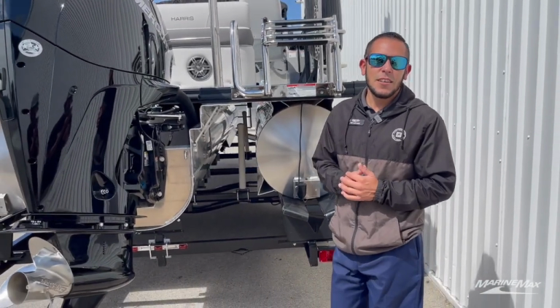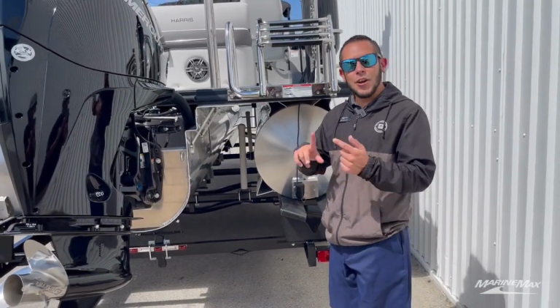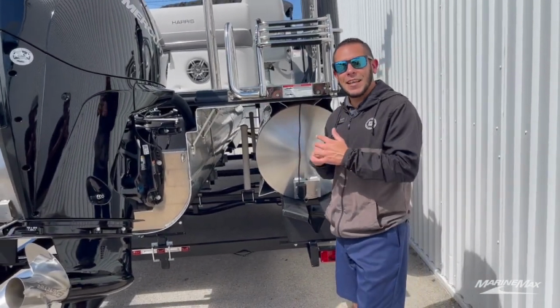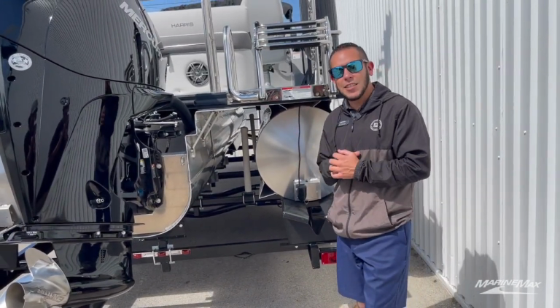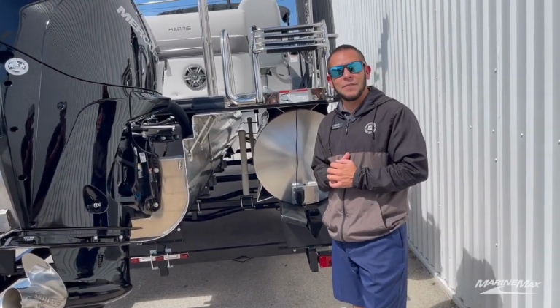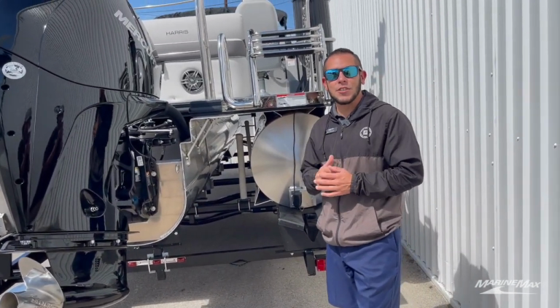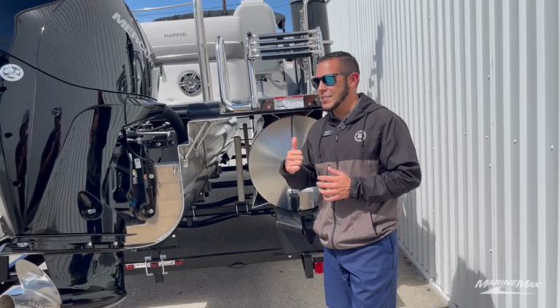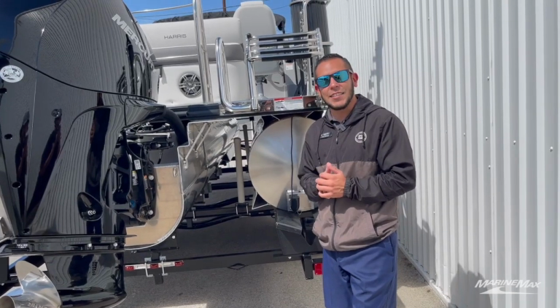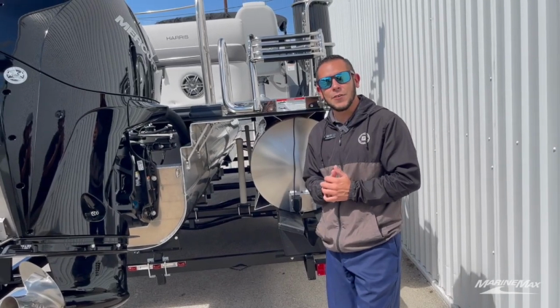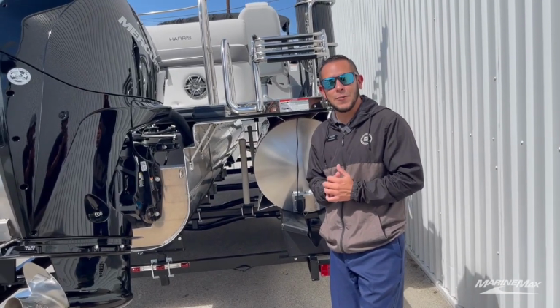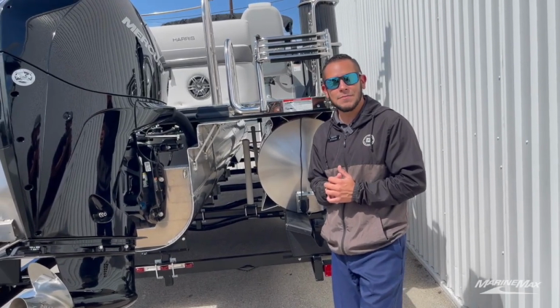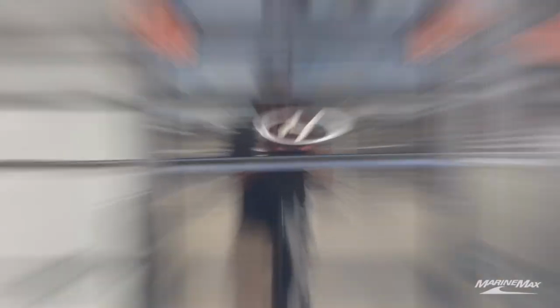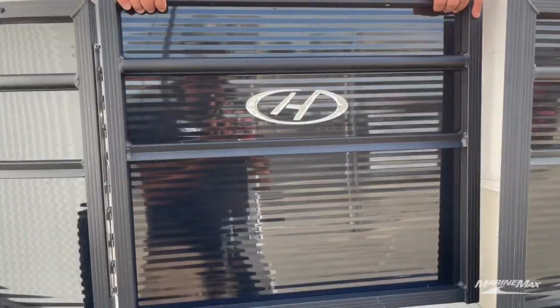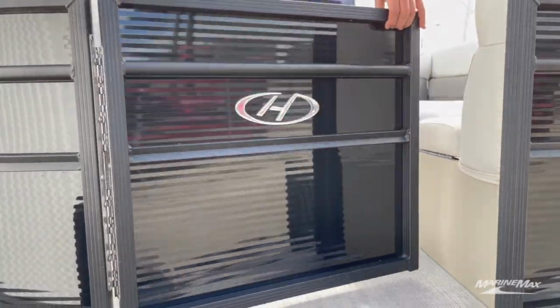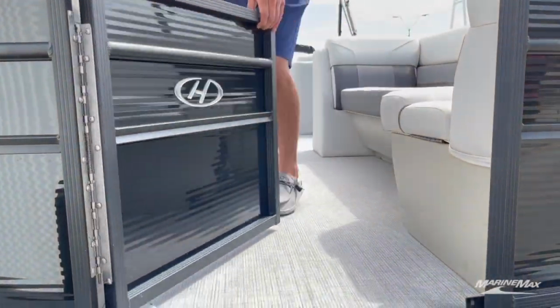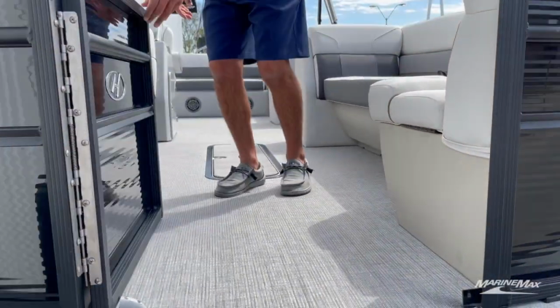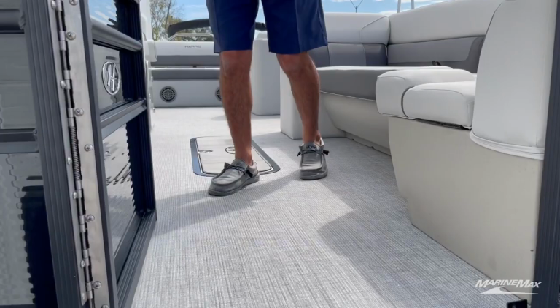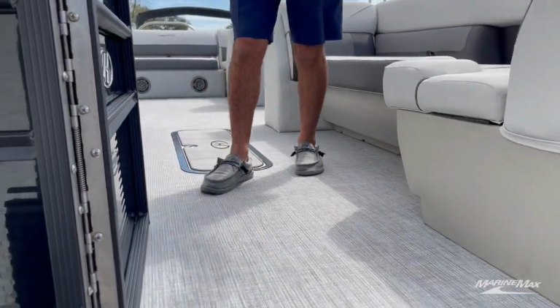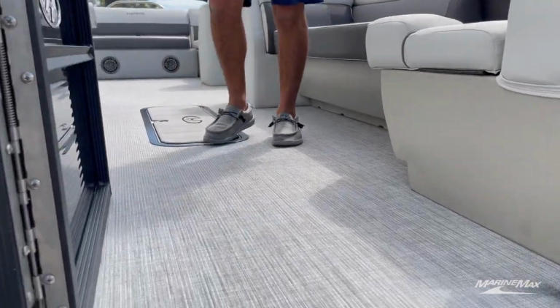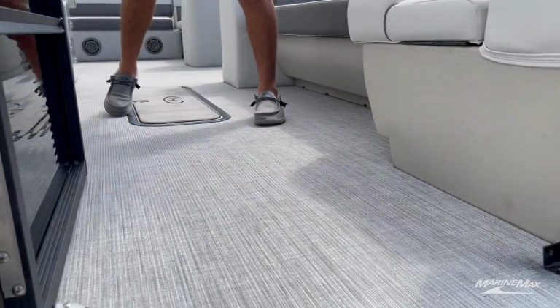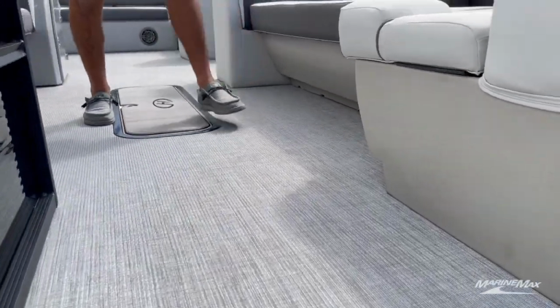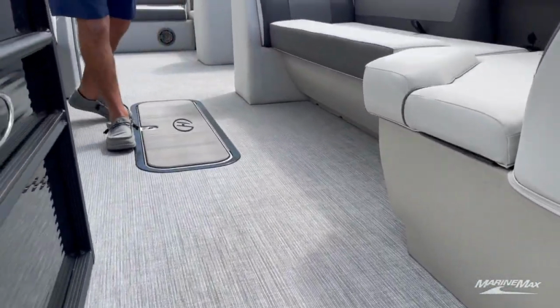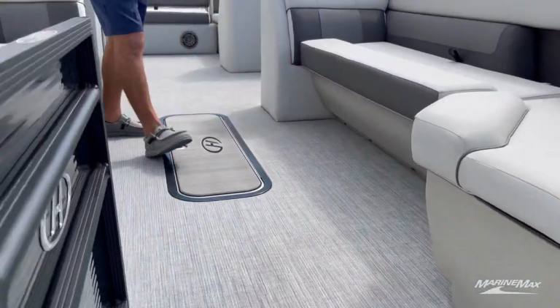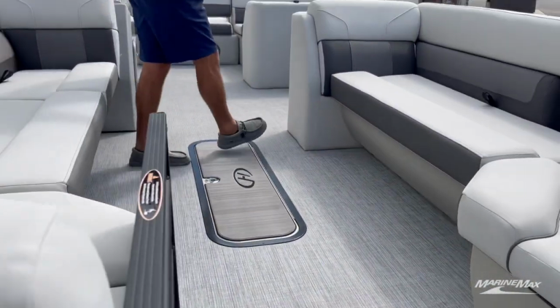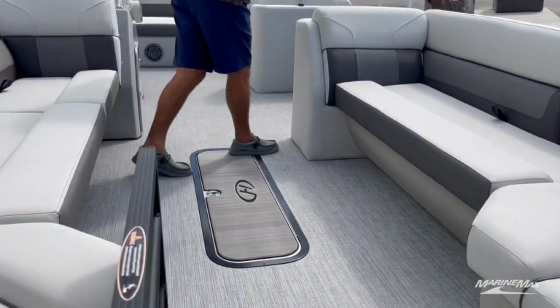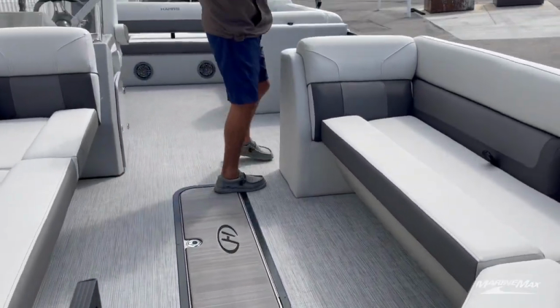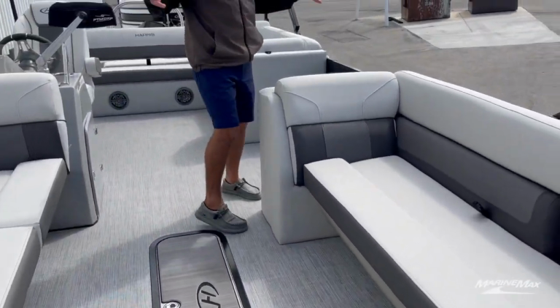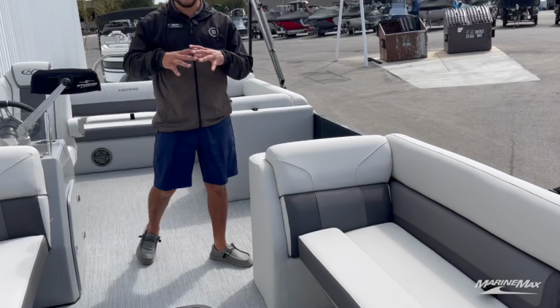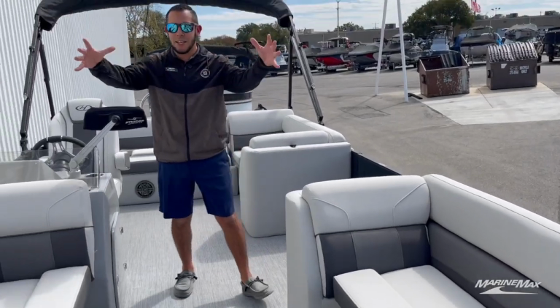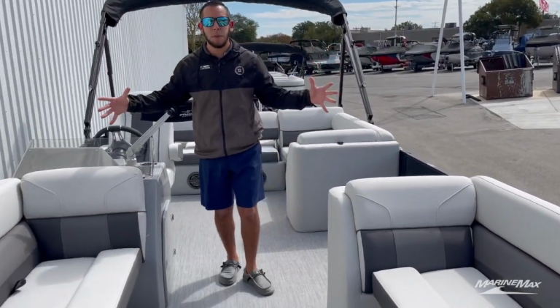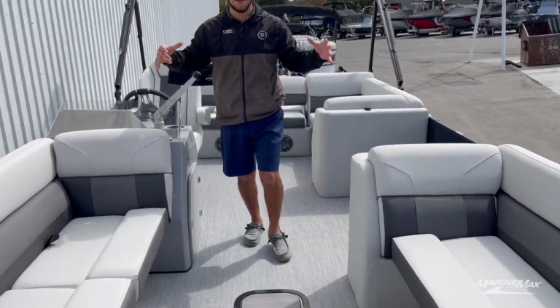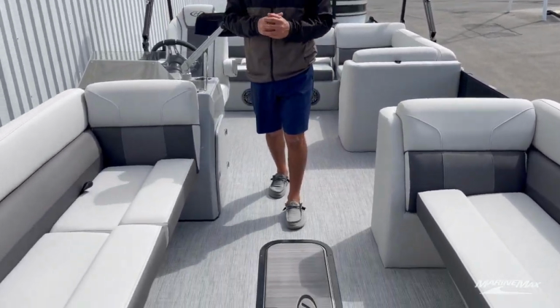So let's go ahead and take a look at some of the key features of the inside of this Harris 250 Cruiser. Come on in. Taking a look at the inside of this 25-foot Harris pontoon, you'll see we got tons of space up here in the bow.